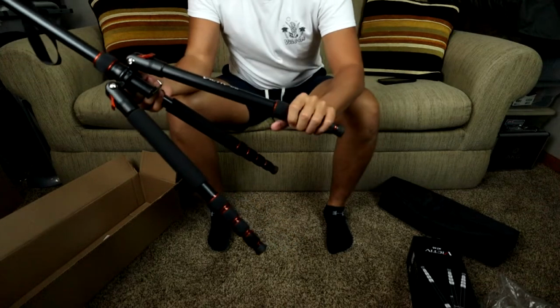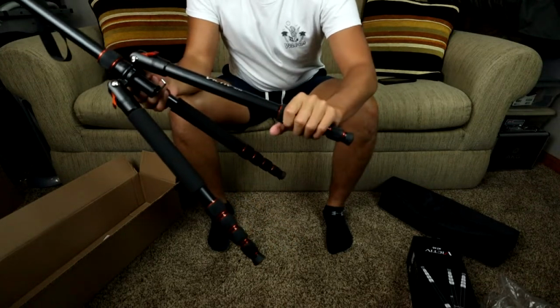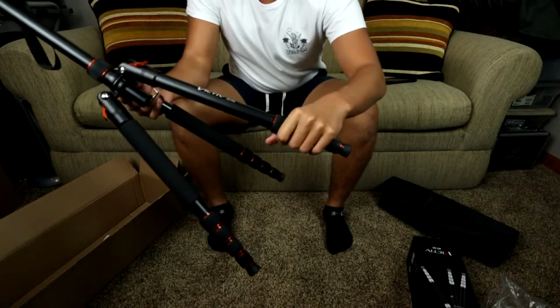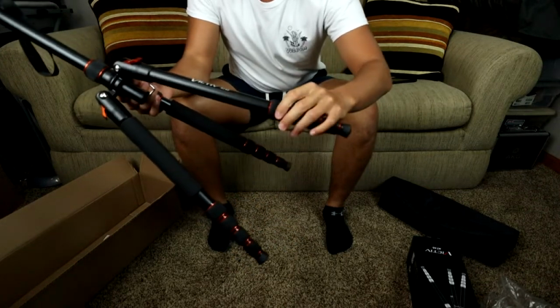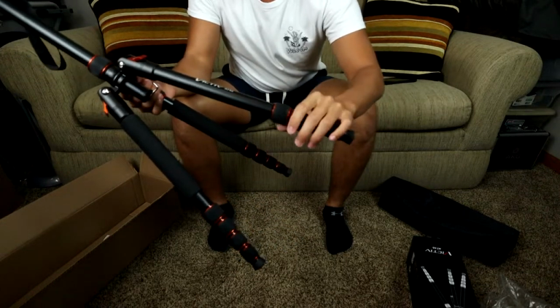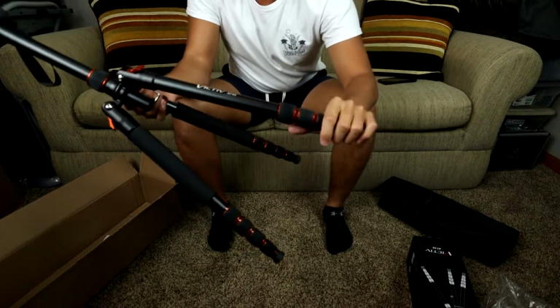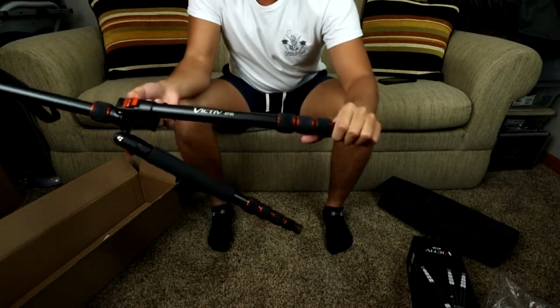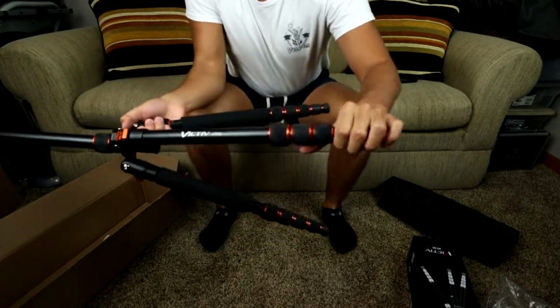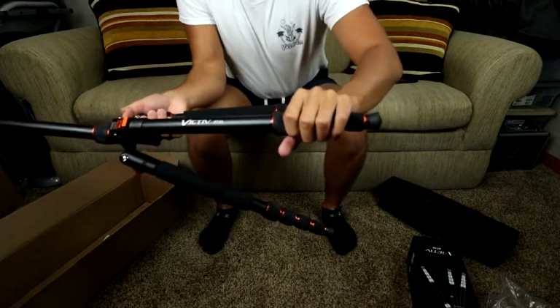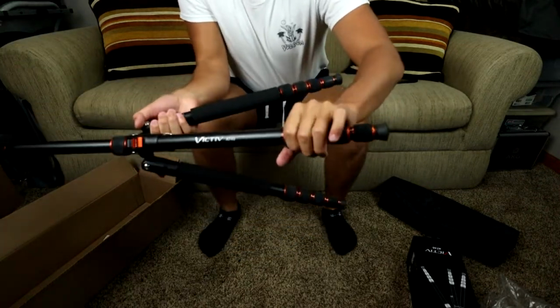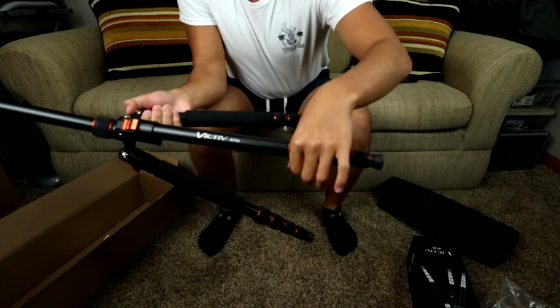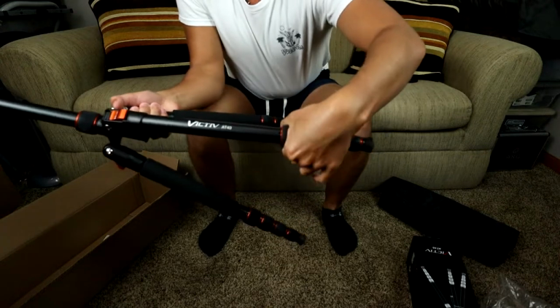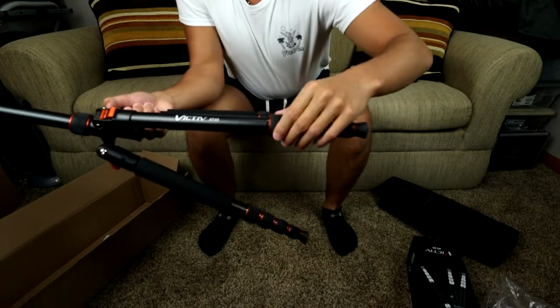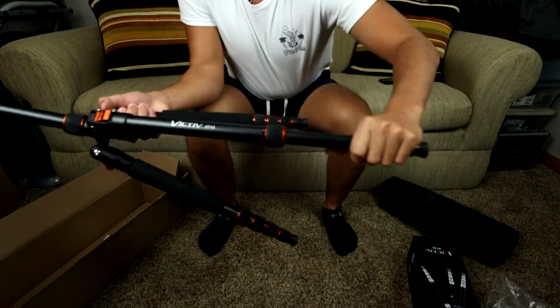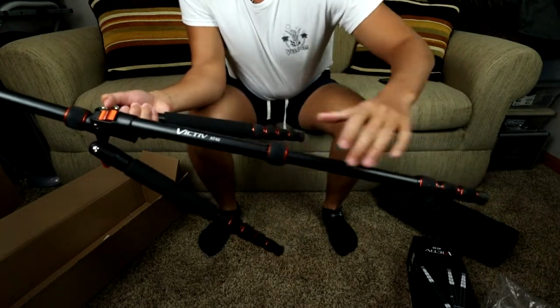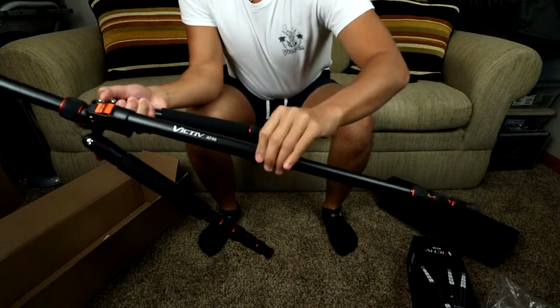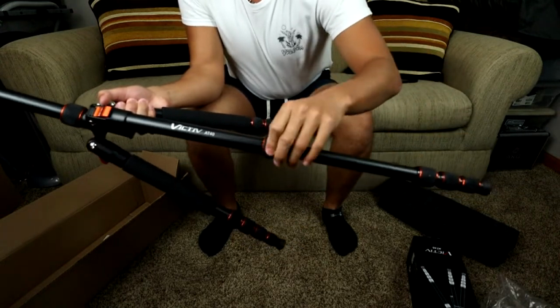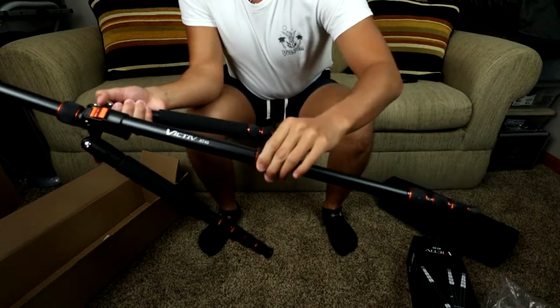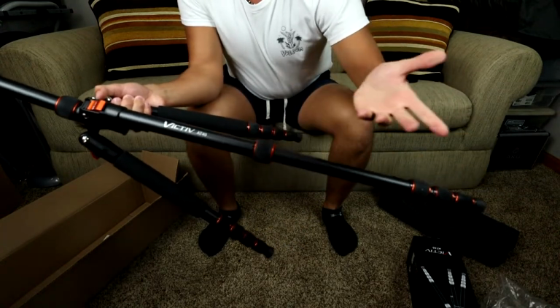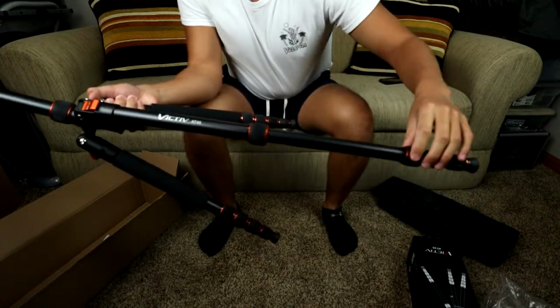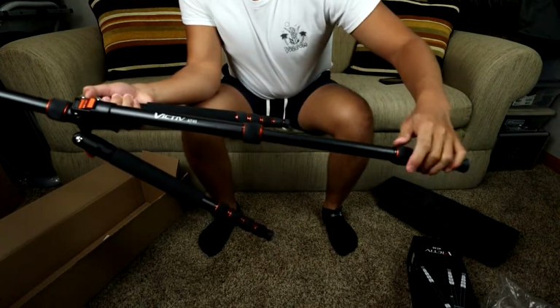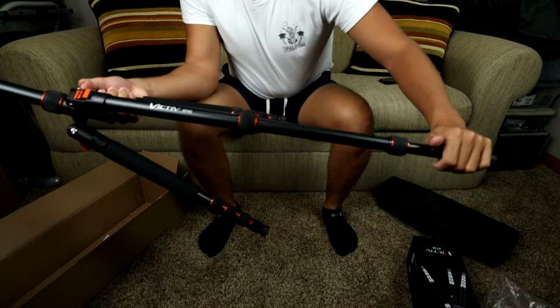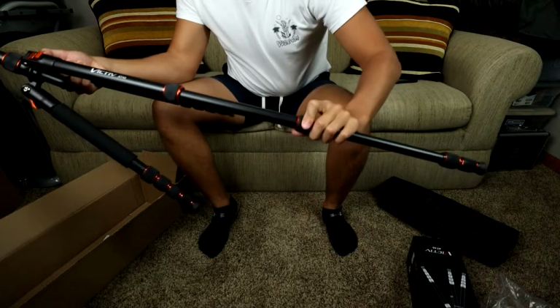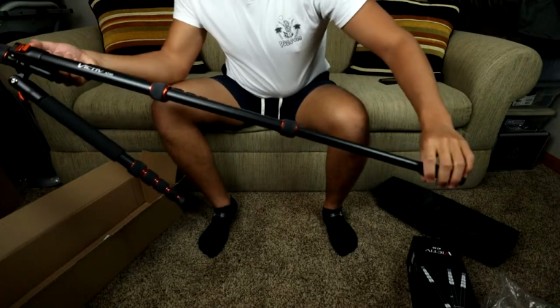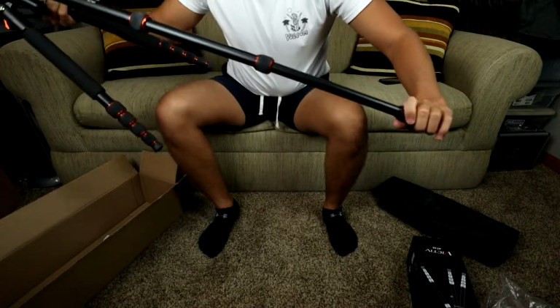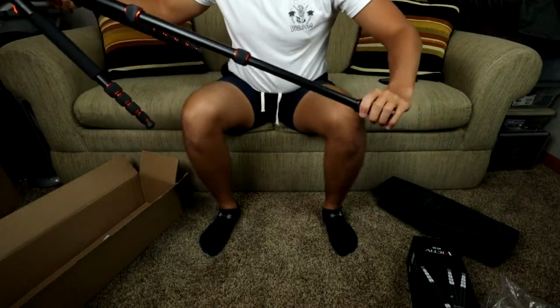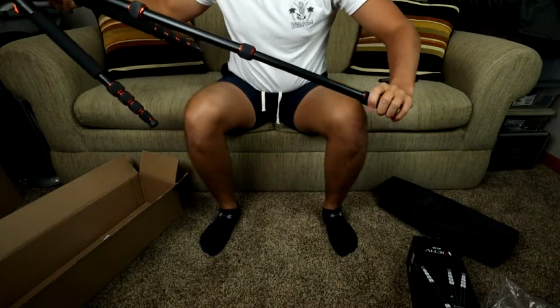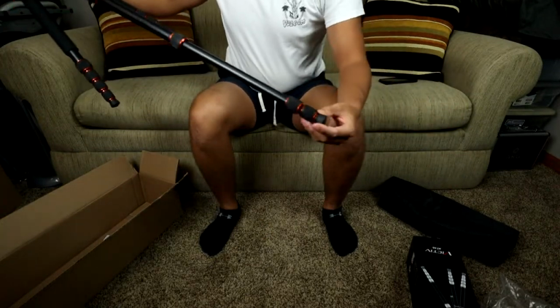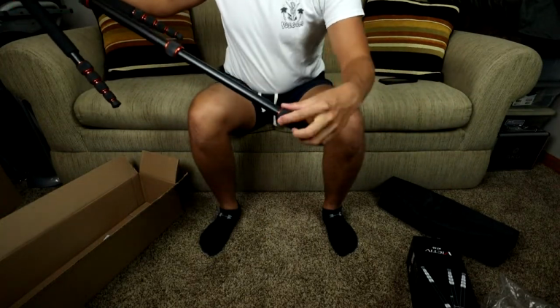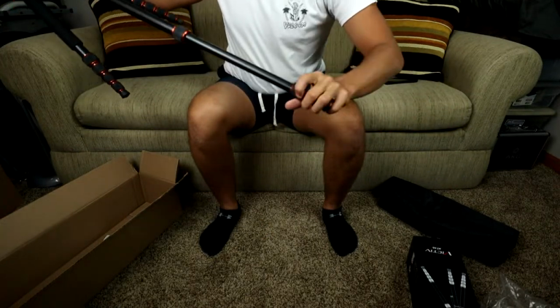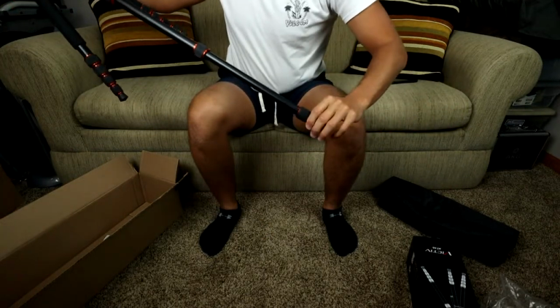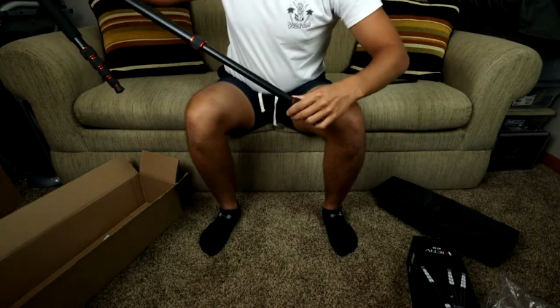These twist legs extend so you loosen this, pull it out, and then you just tighten it back like that. Super simple — just tighten and loosen the legs. There's so much room here.